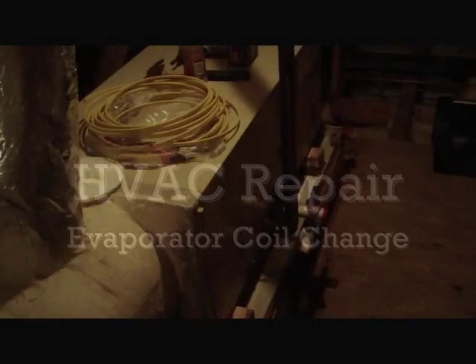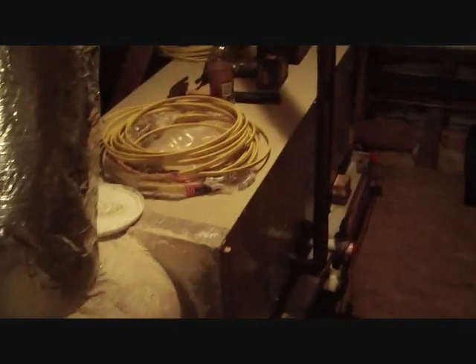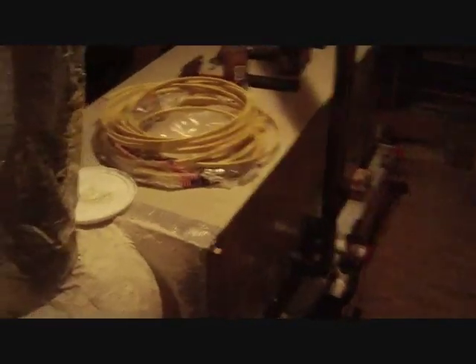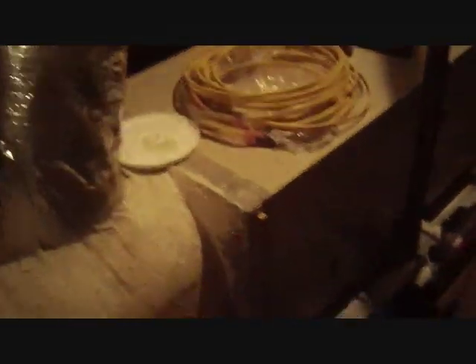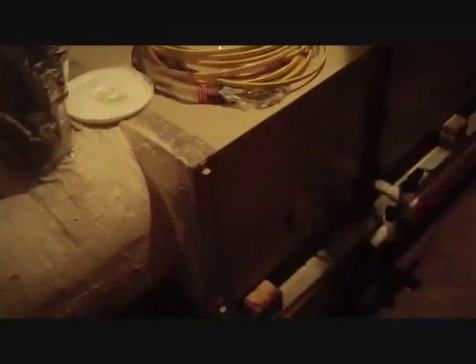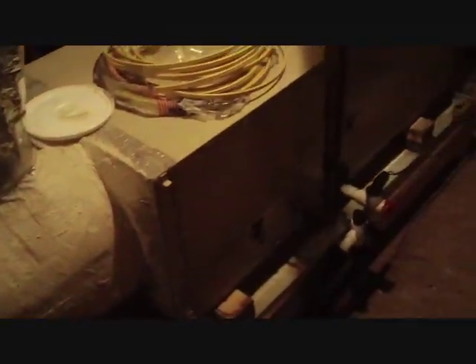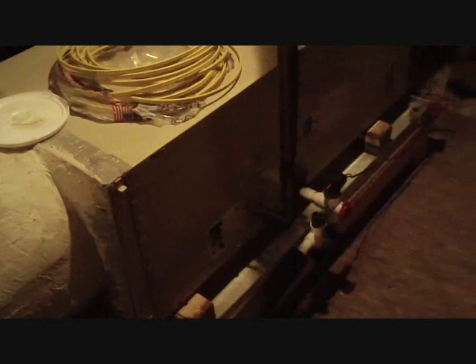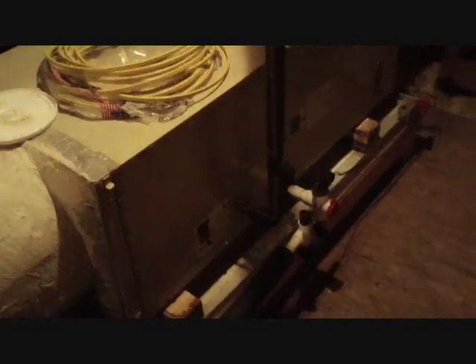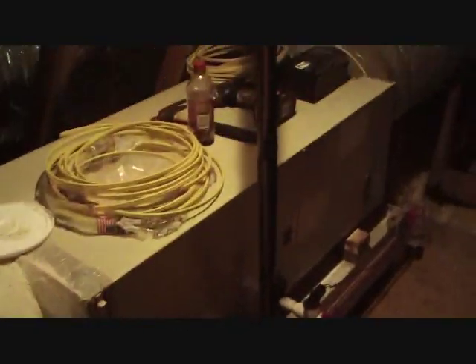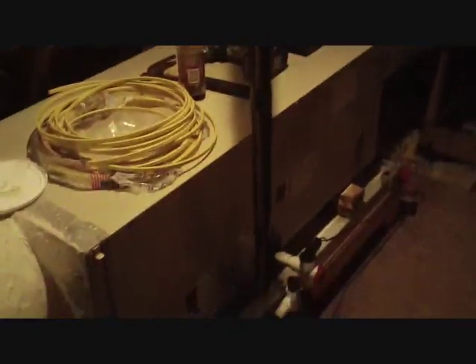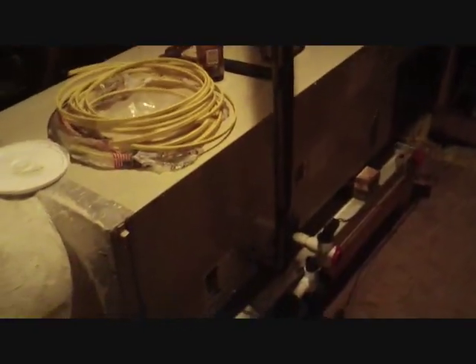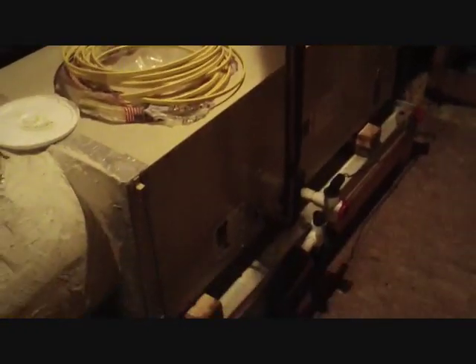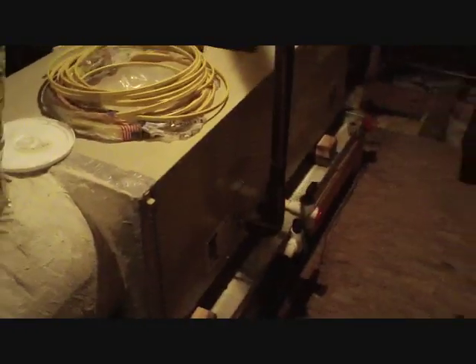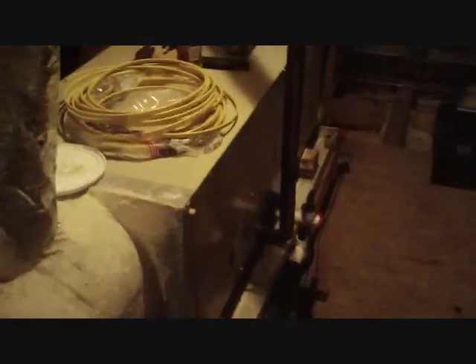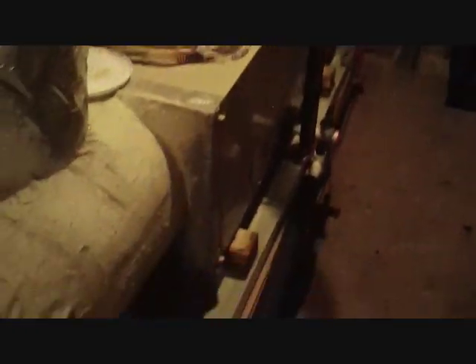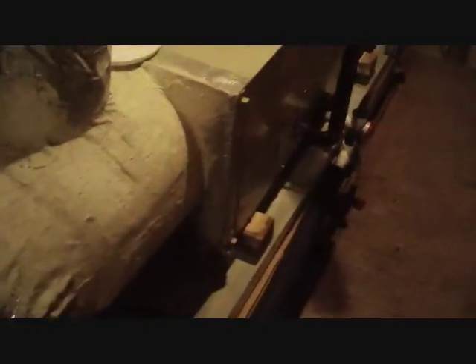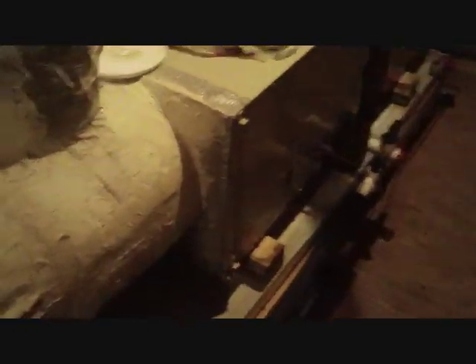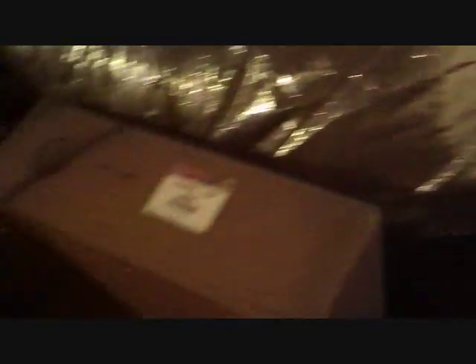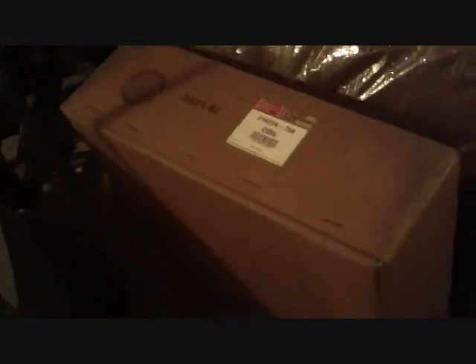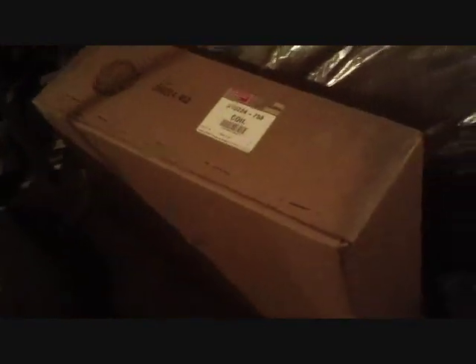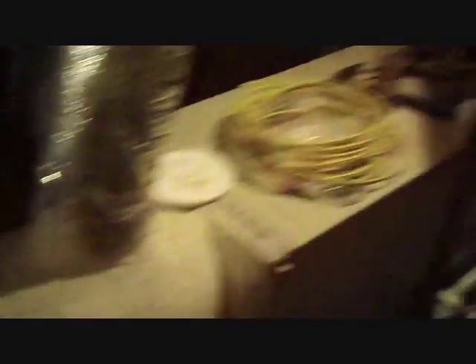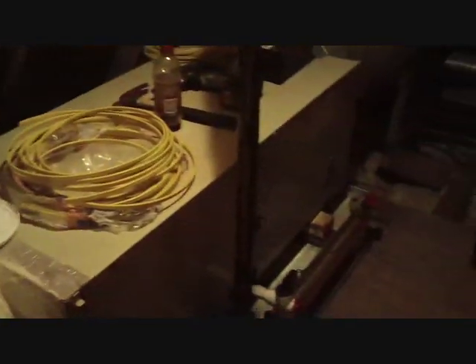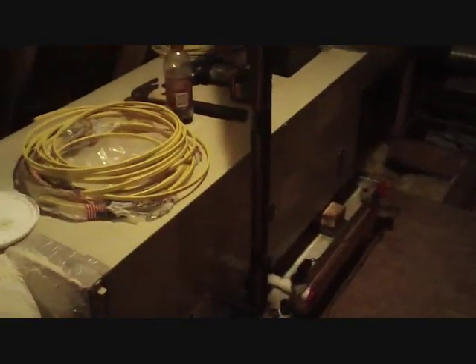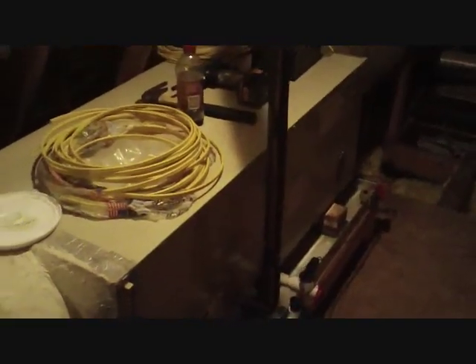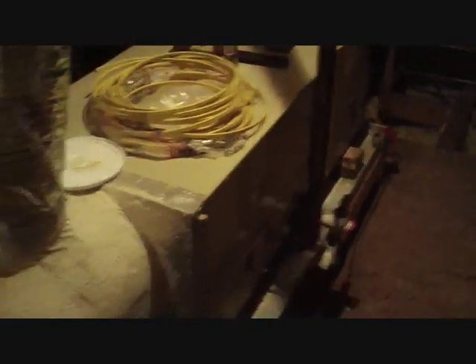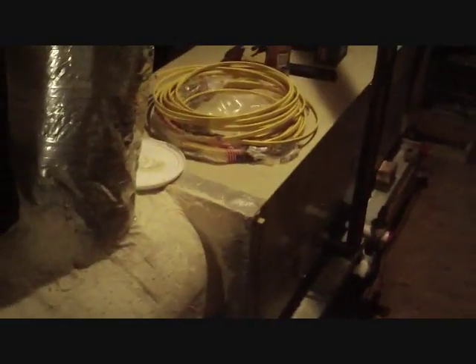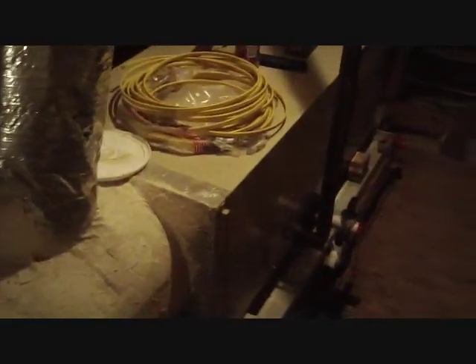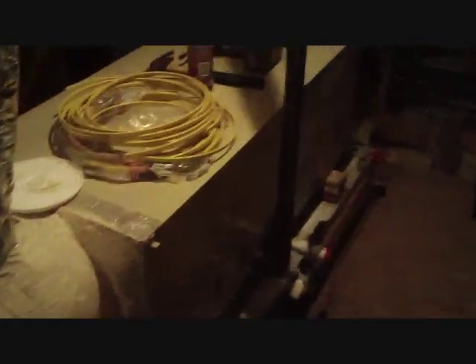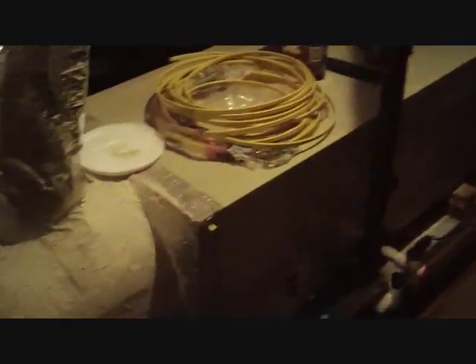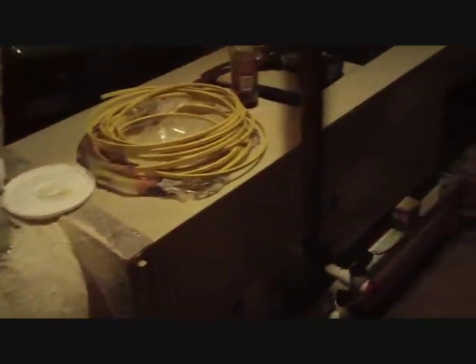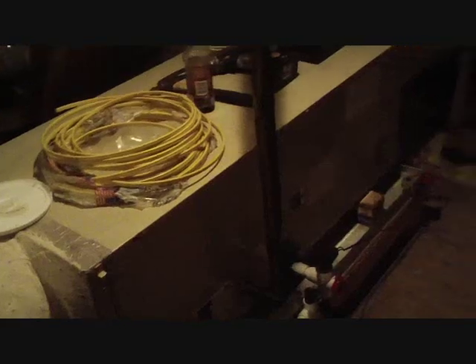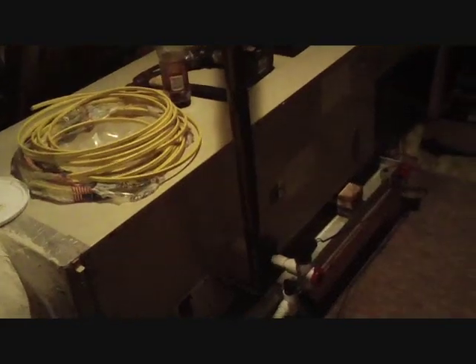All right, this is our job for today — replacing a leaky Carrier evaporator coil. It has a couple of leaks in it, so we're going to put a new one in, vacuum and recharge the system. That's what we're doing today.